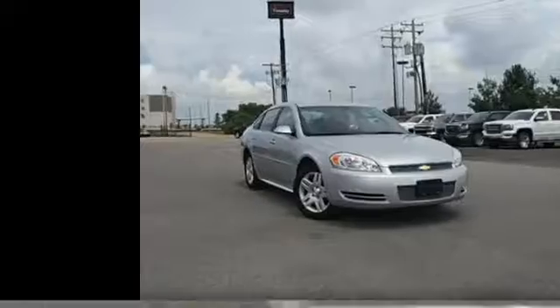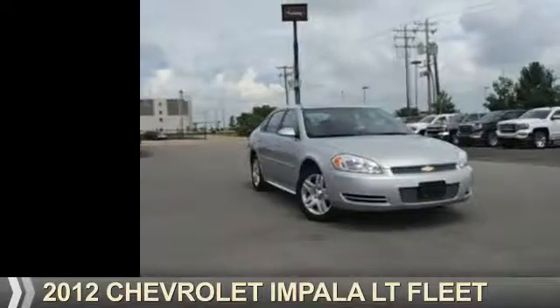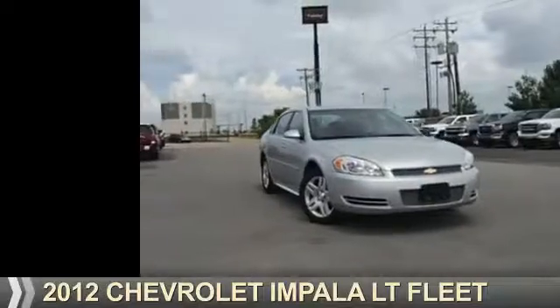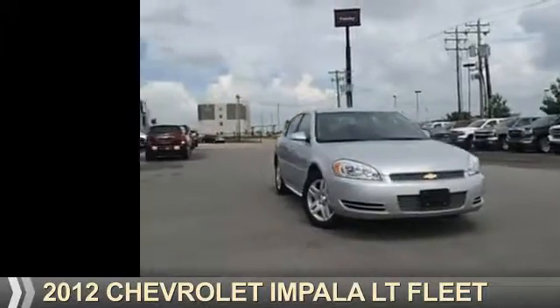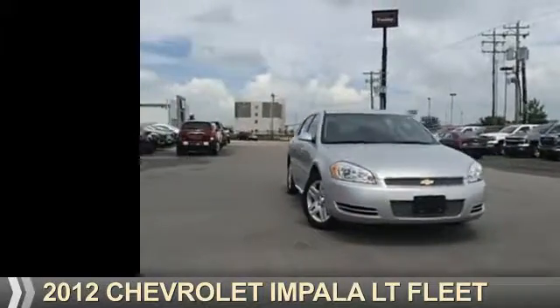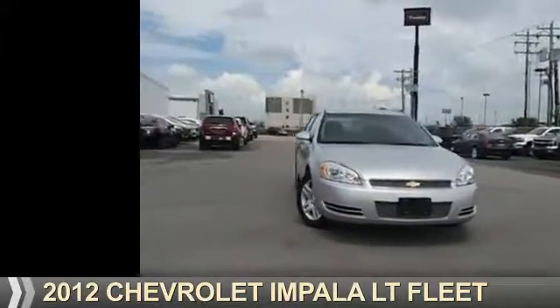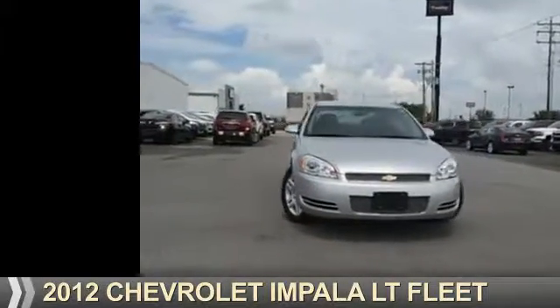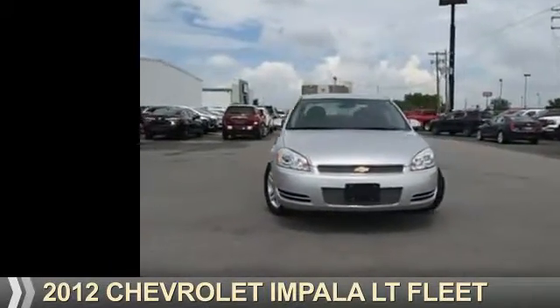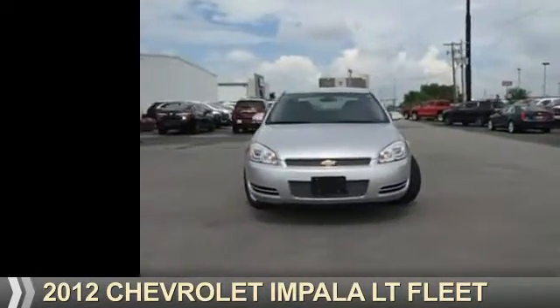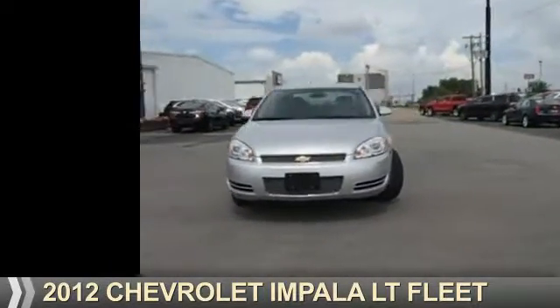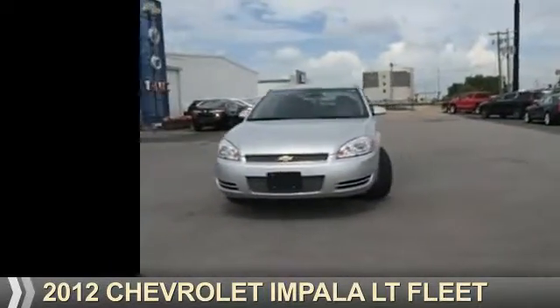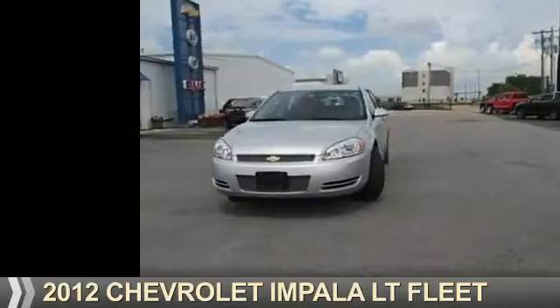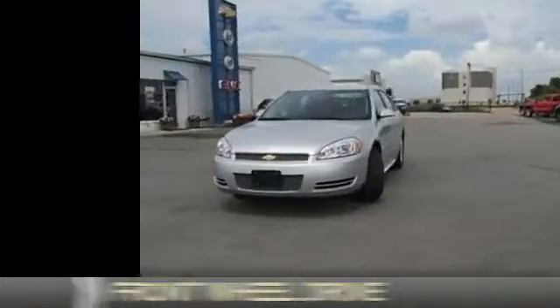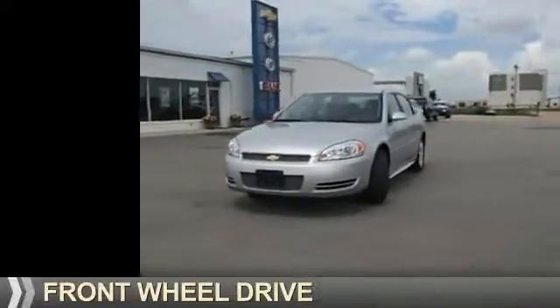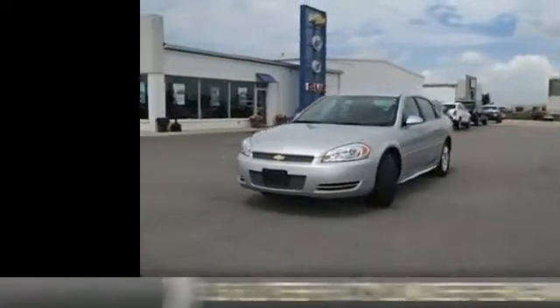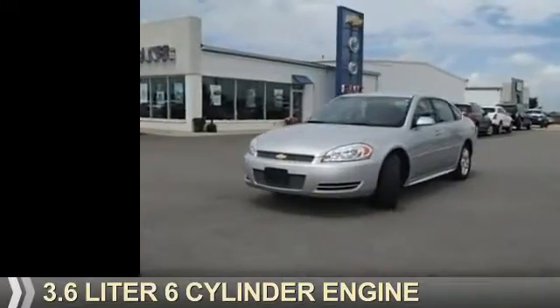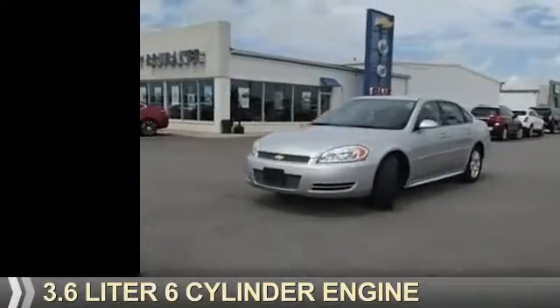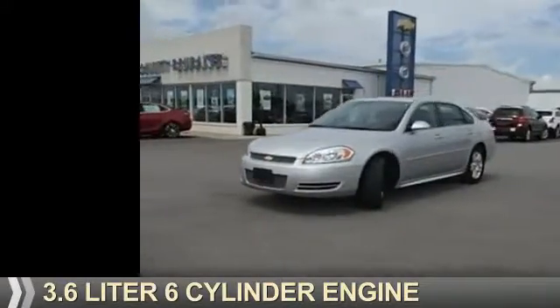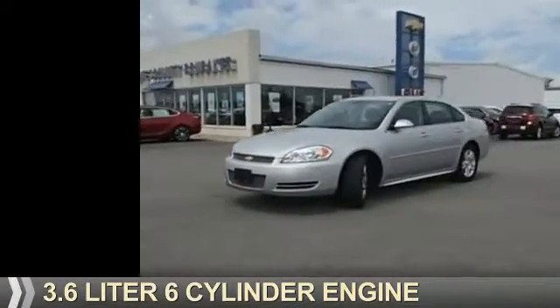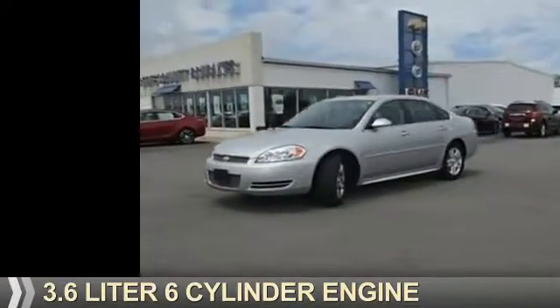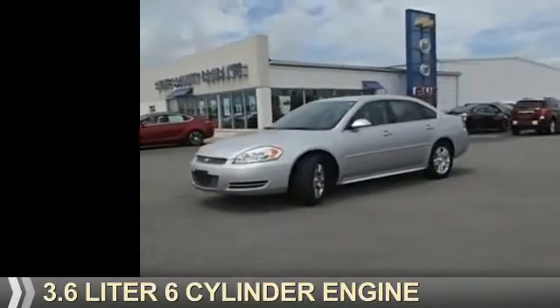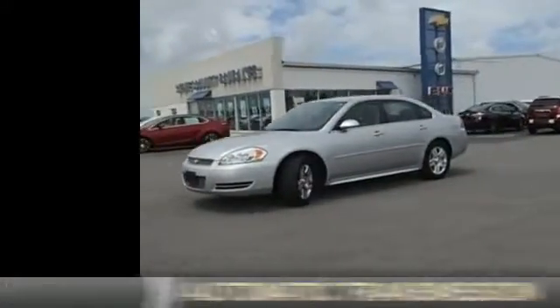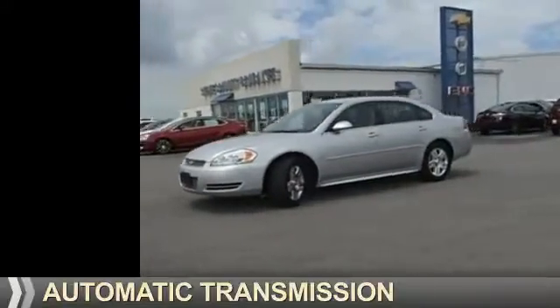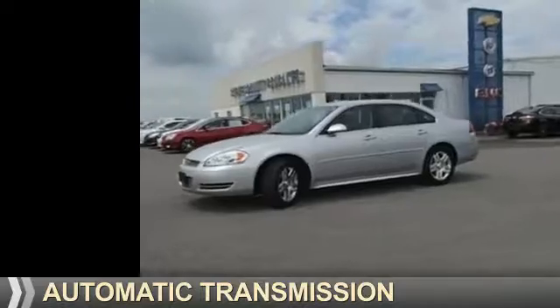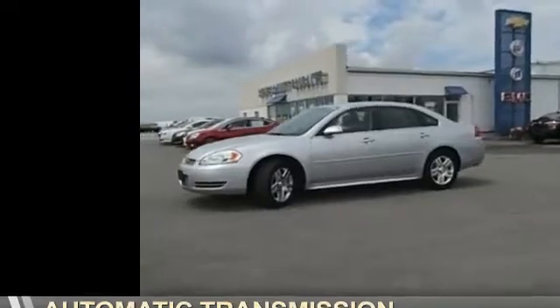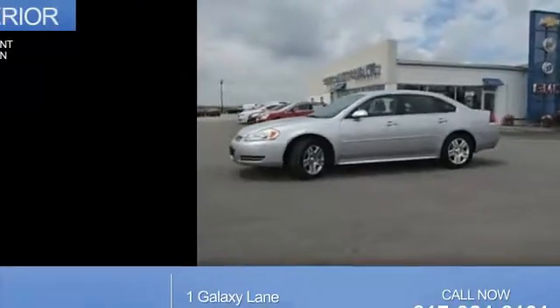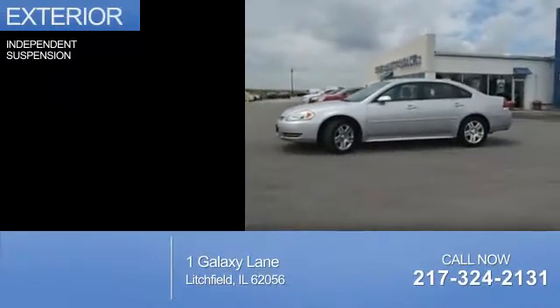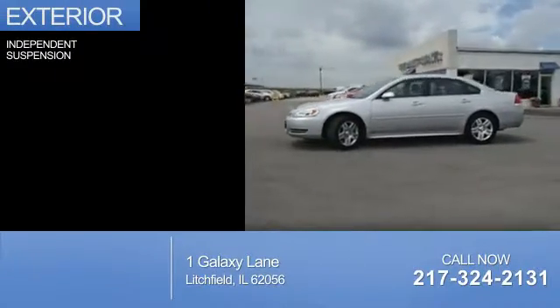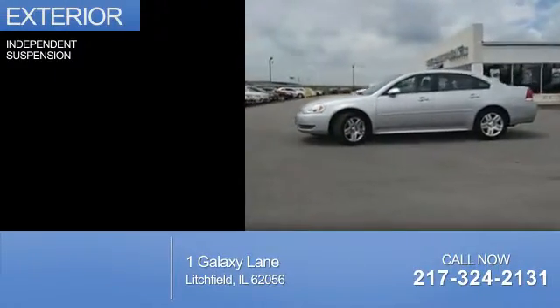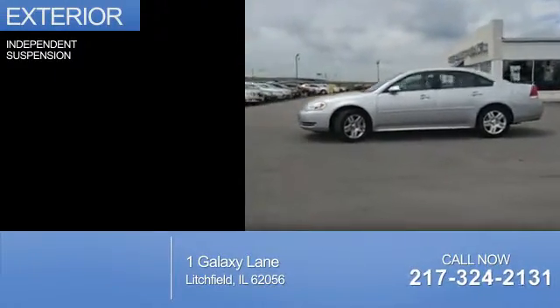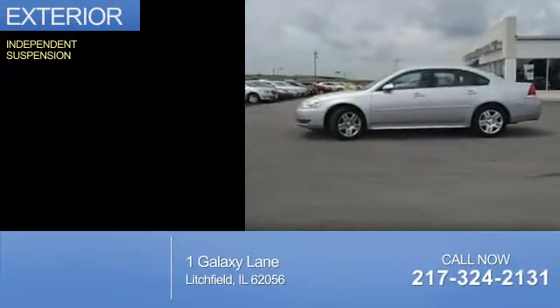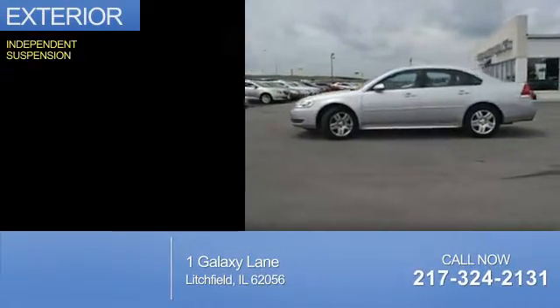Presenting the 2012 Chevrolet Impala. It's powered by front-wheel drive, a 3.6-liter, six-cylinder engine, and an automatic transmission. The features include independent suspension.